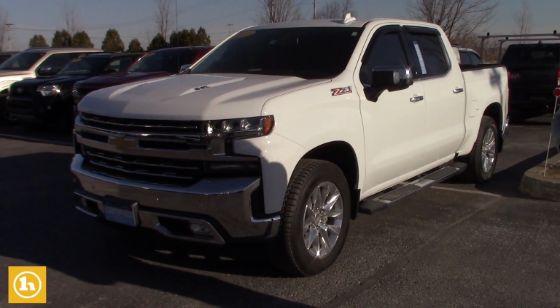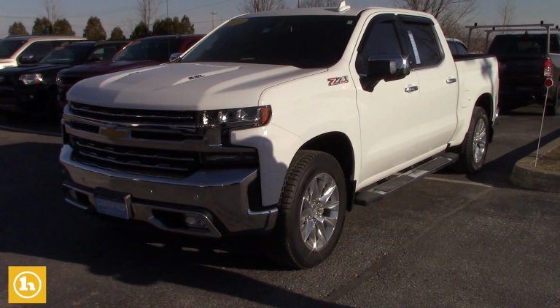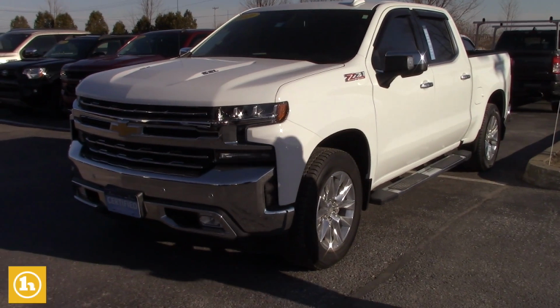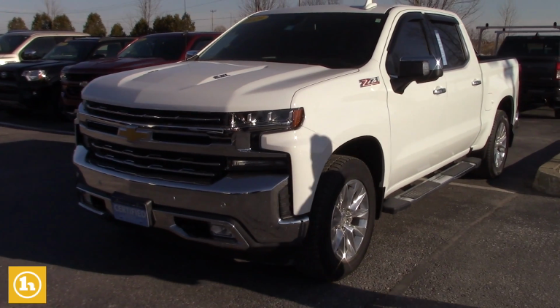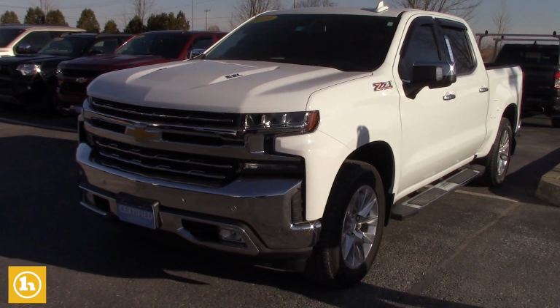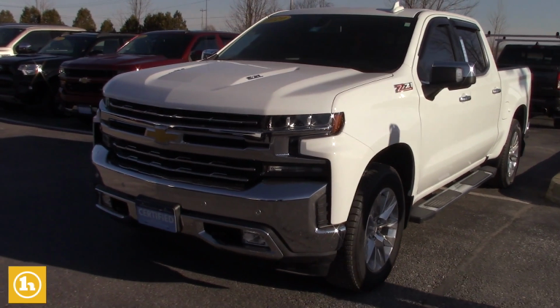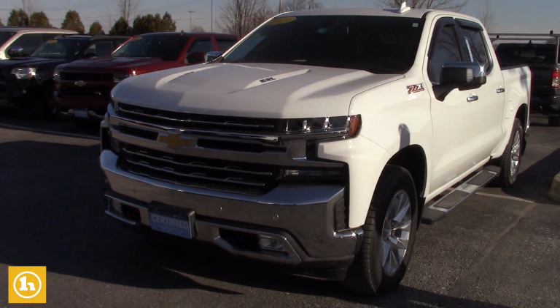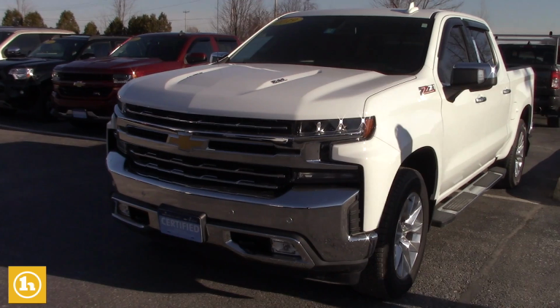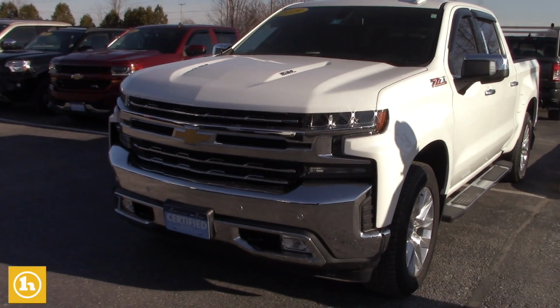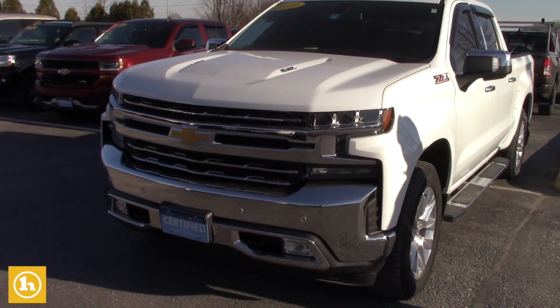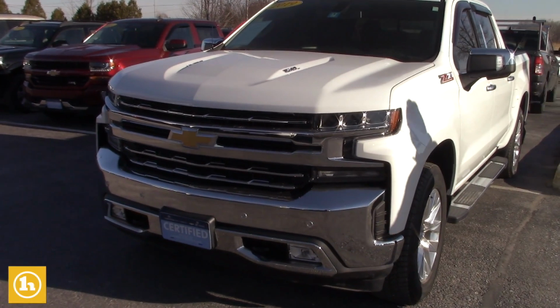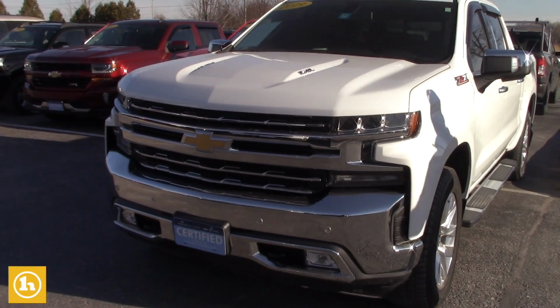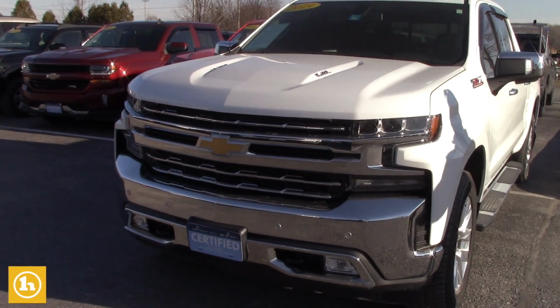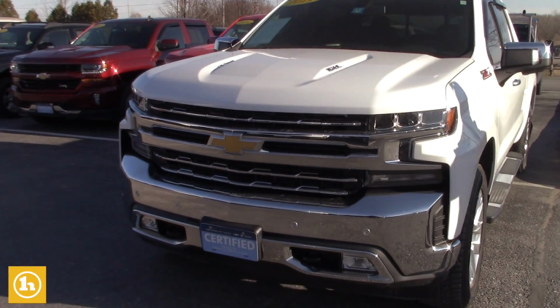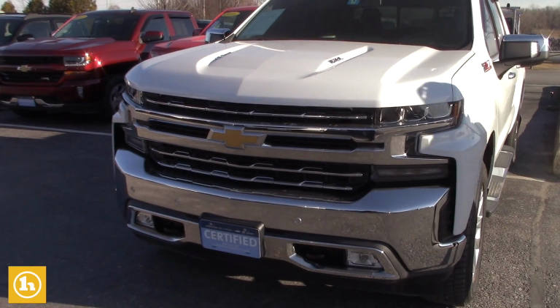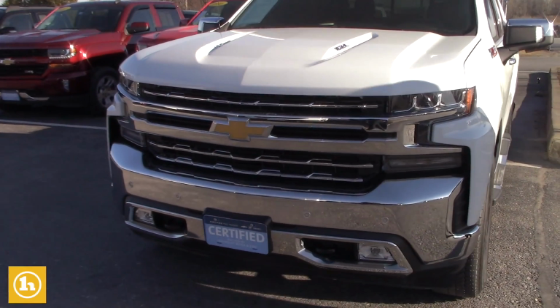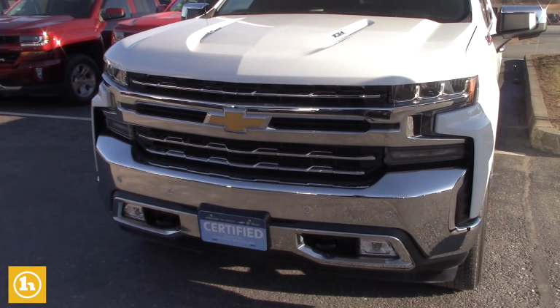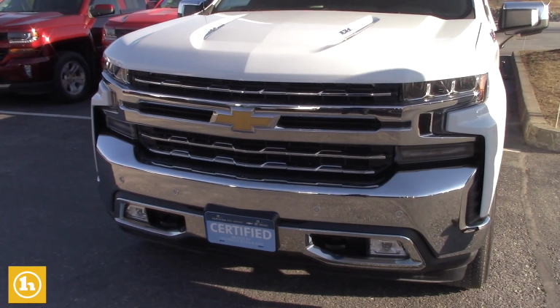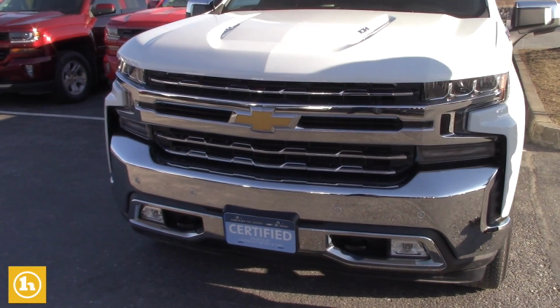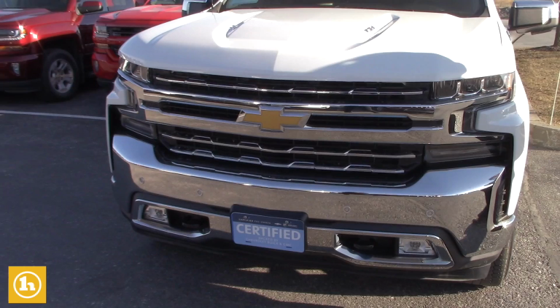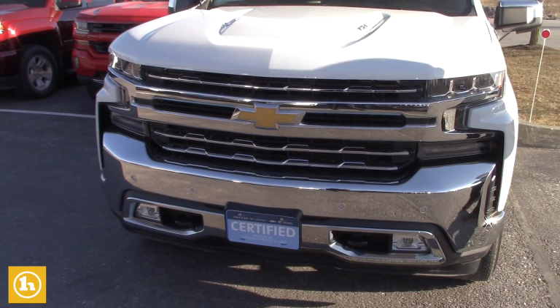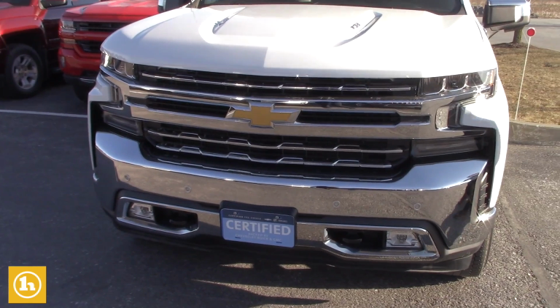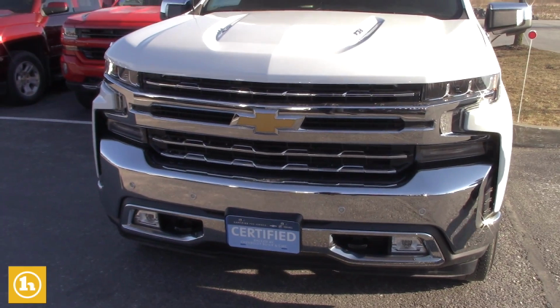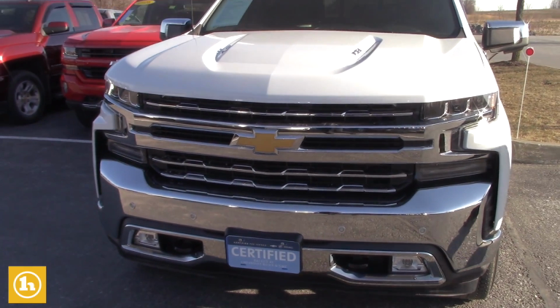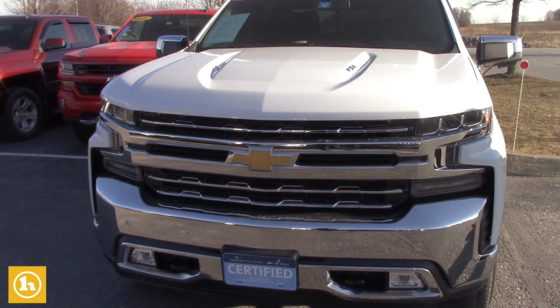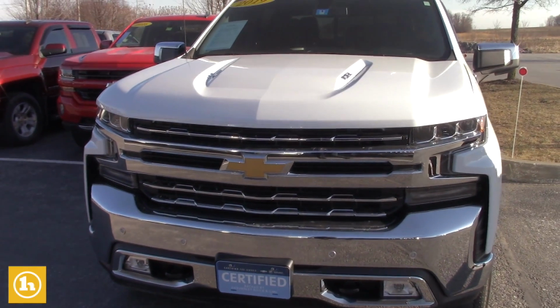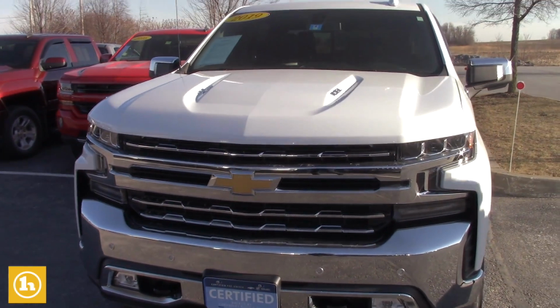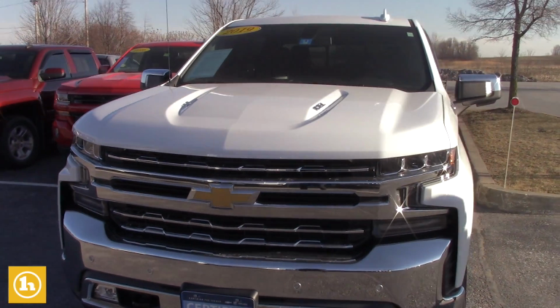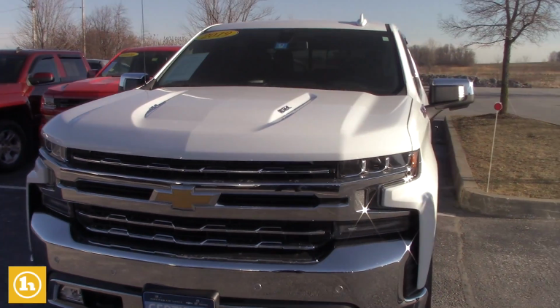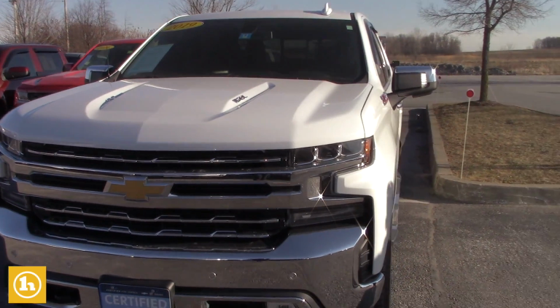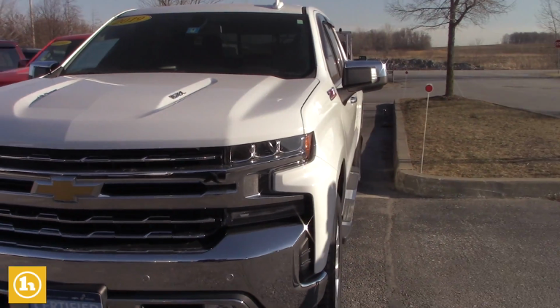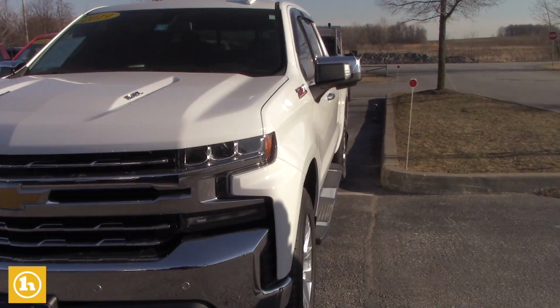2019 Silverado LTZ, so a fully loaded leather interior. This one does have the upgraded bigger engine in it, so it's got the 6.2 liter, which is awesome.